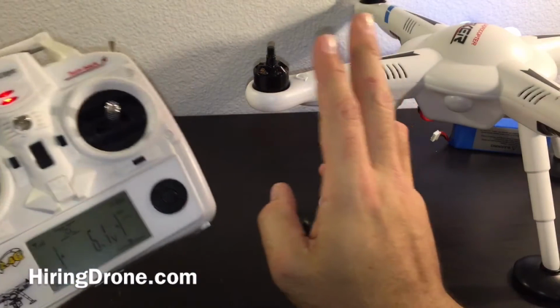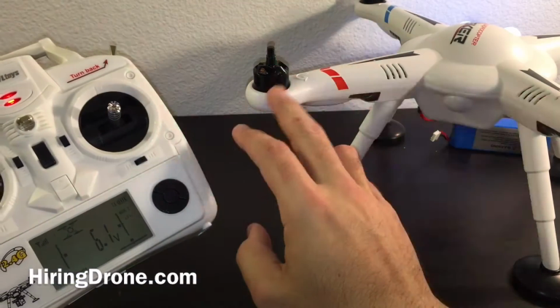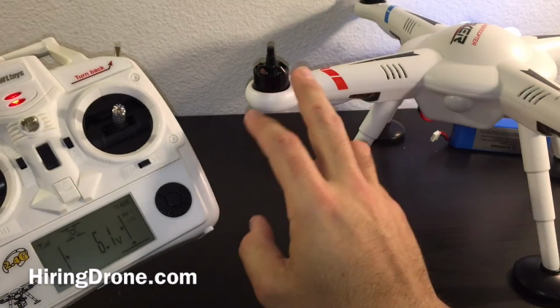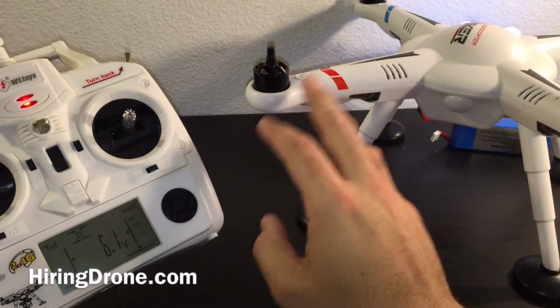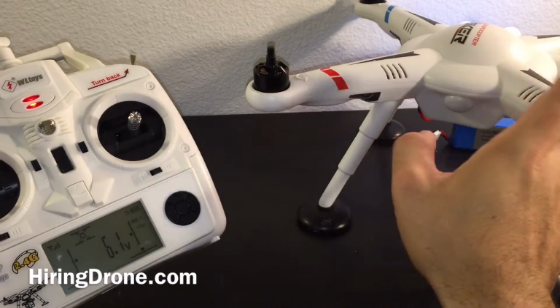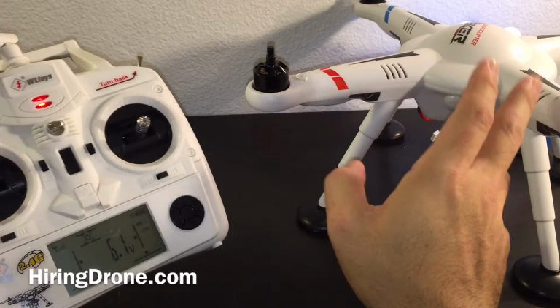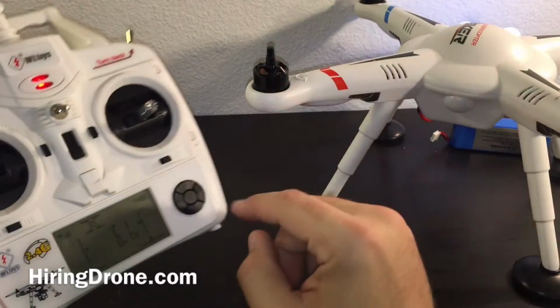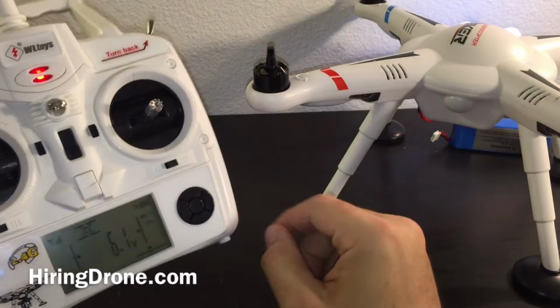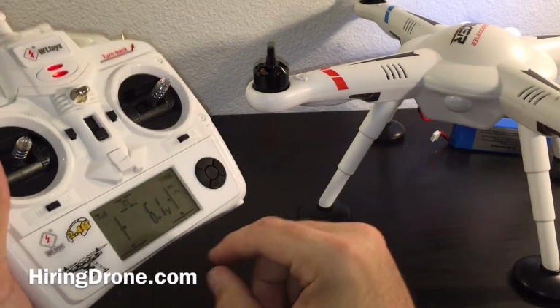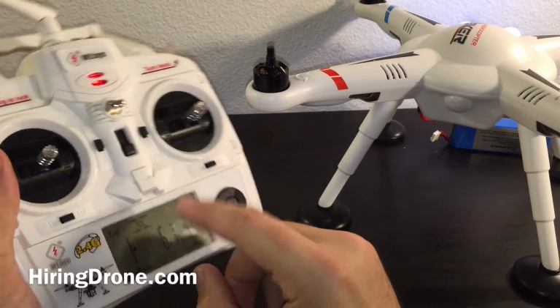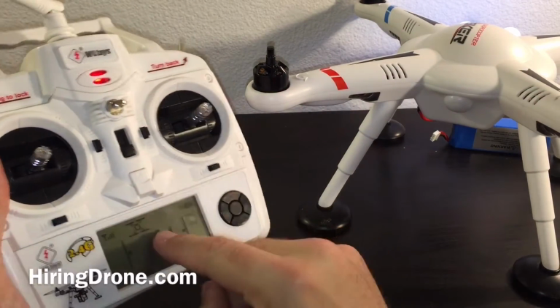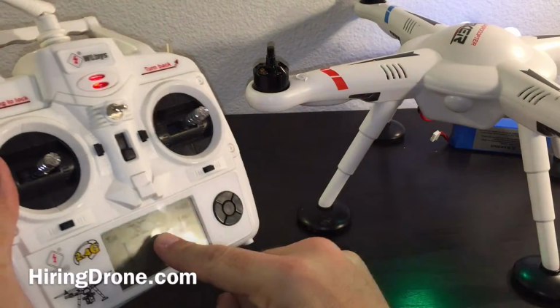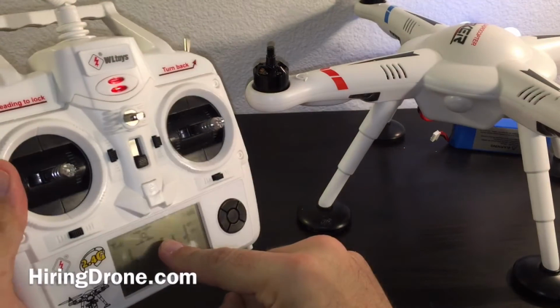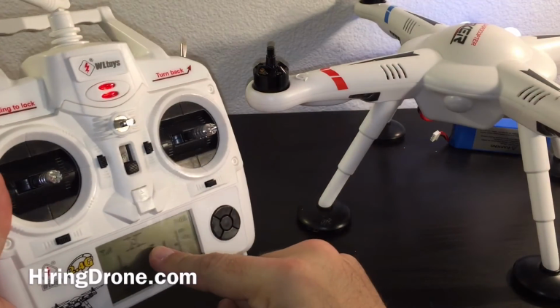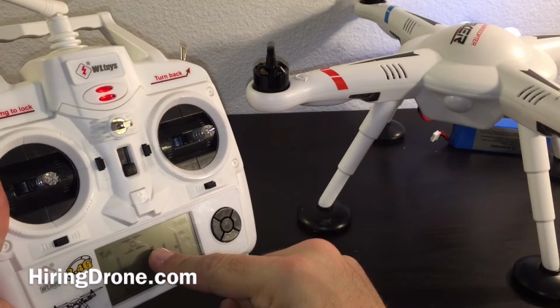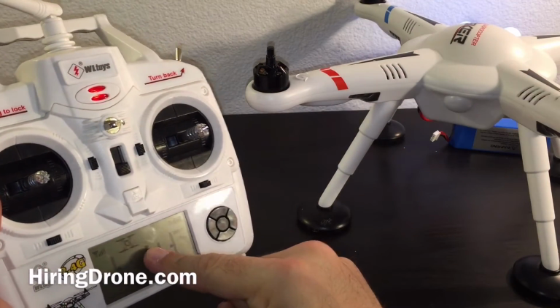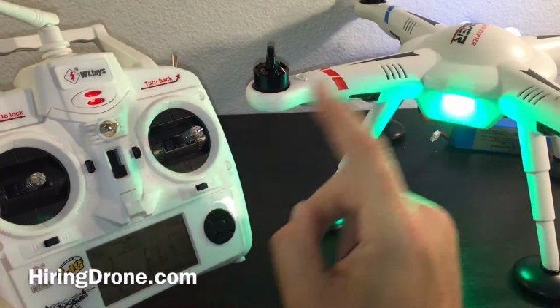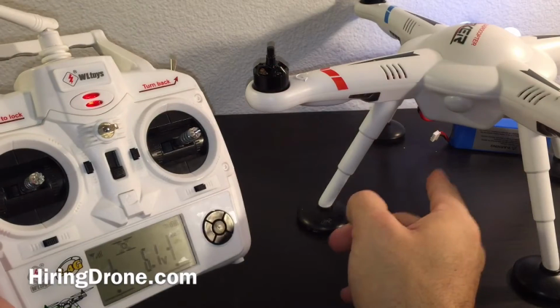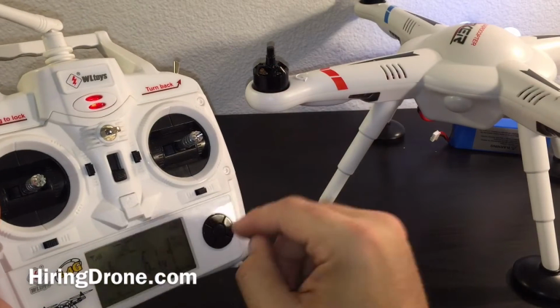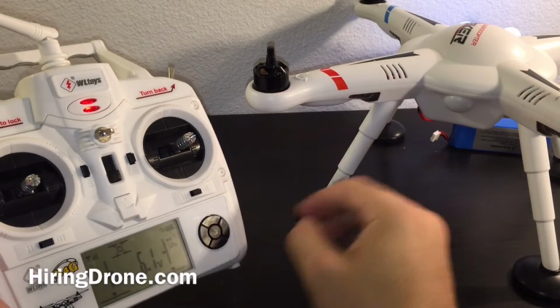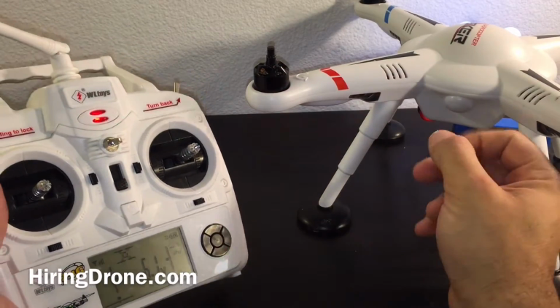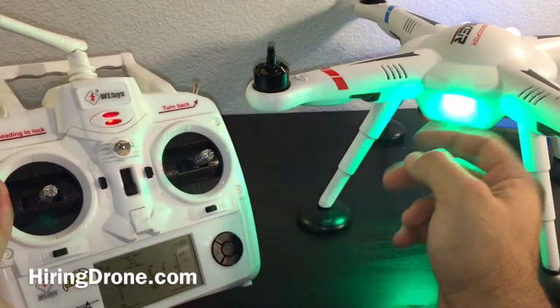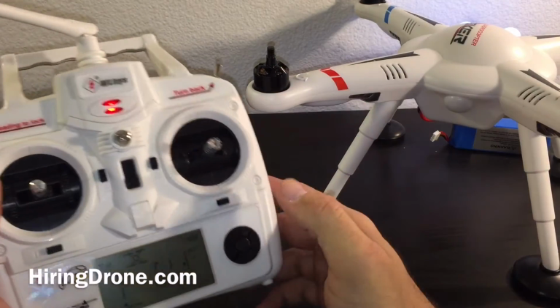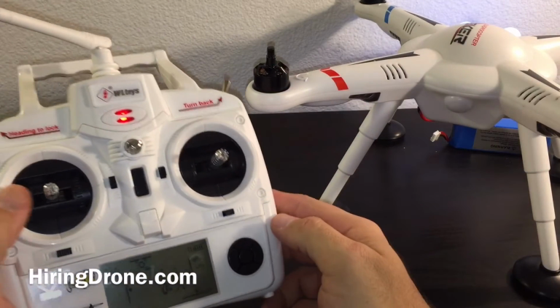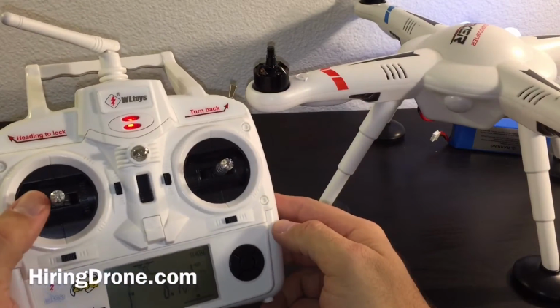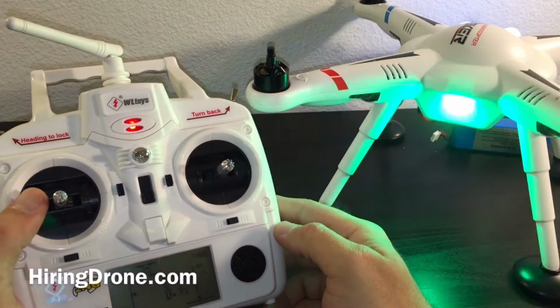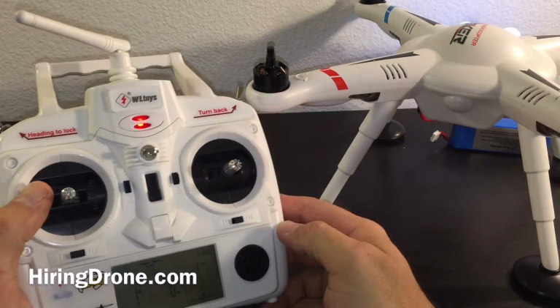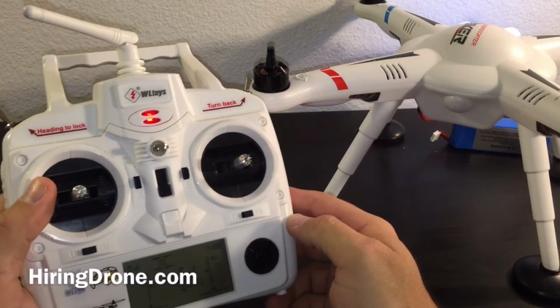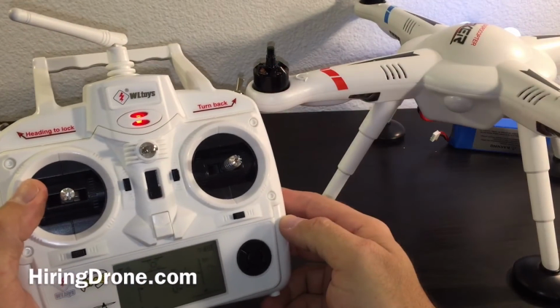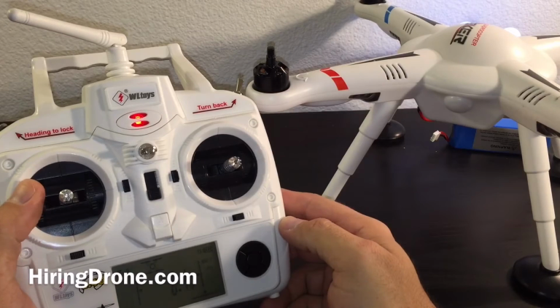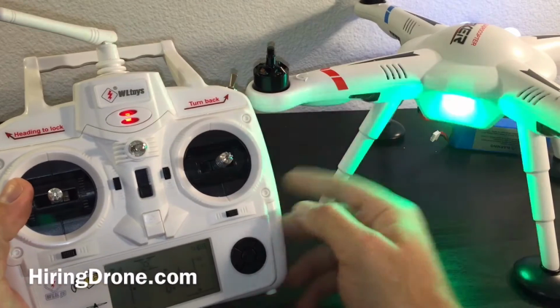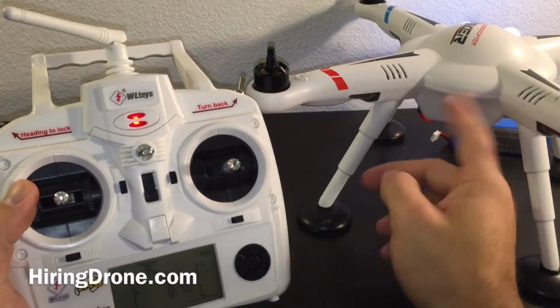So I'll remove the props off of the quadcopter, go in the sequence of turning on the transmitter first, plugging in the battery, waiting for it to find the satellites, and then what we're going to be doing is watching for the lights.